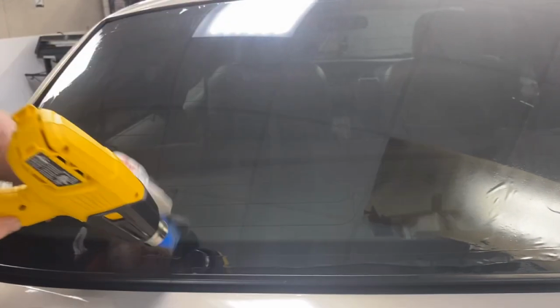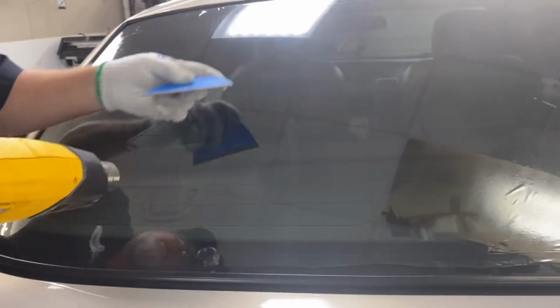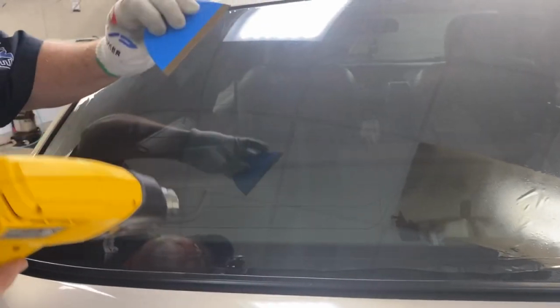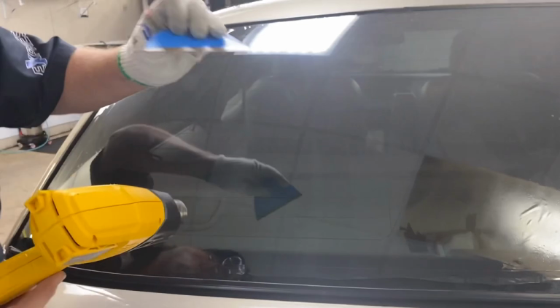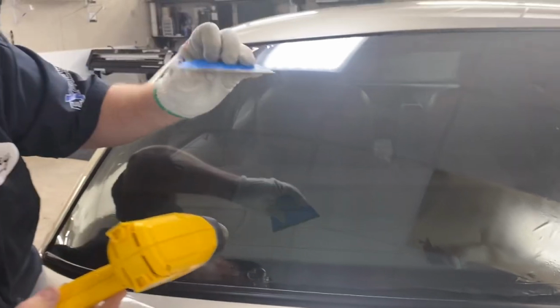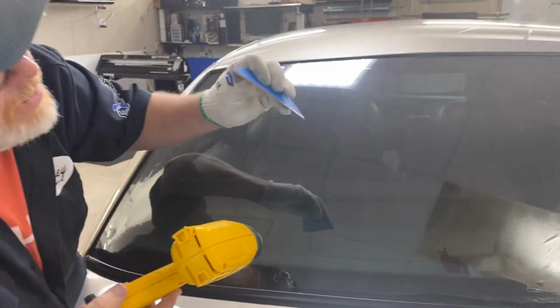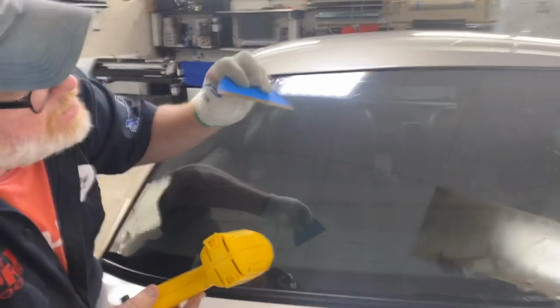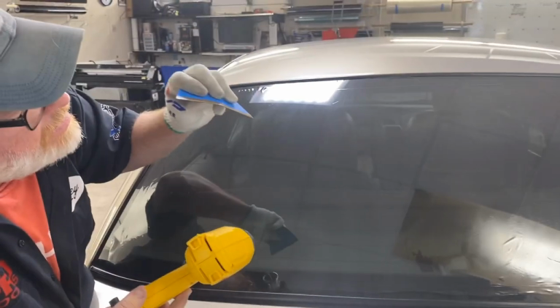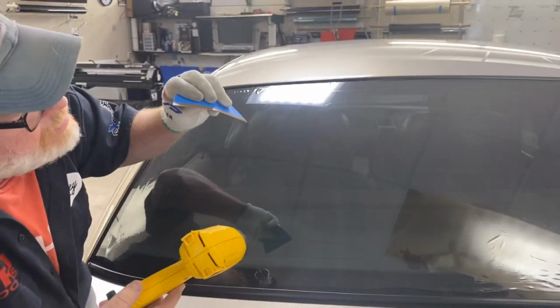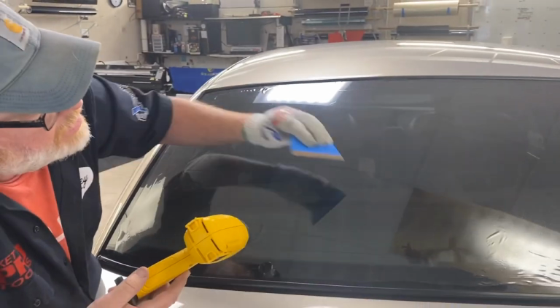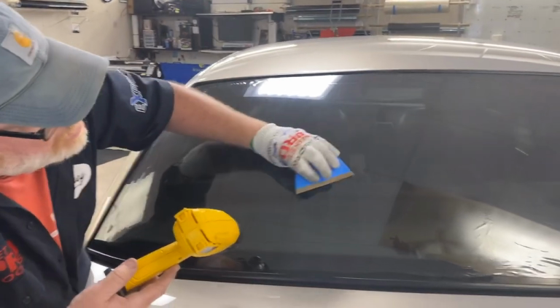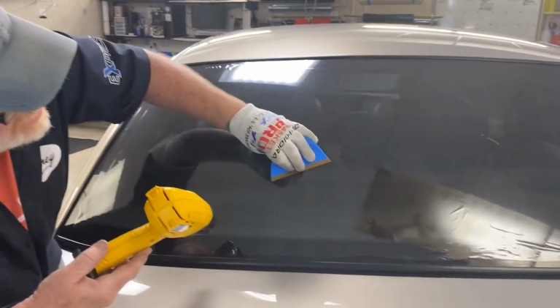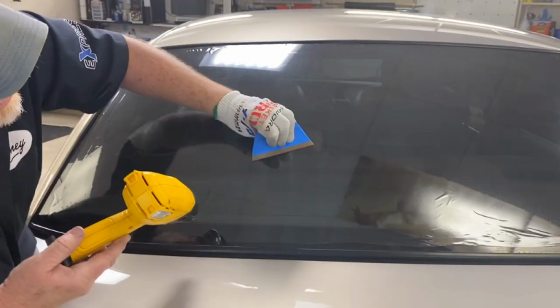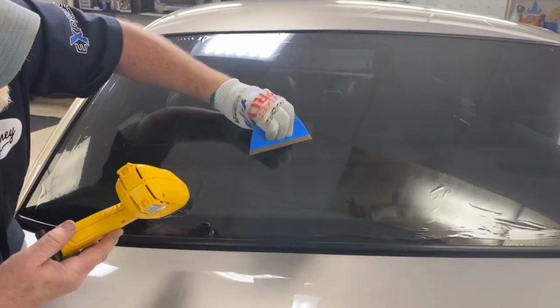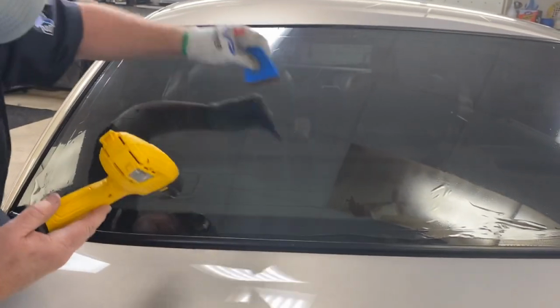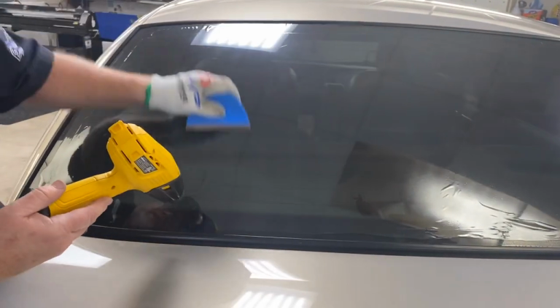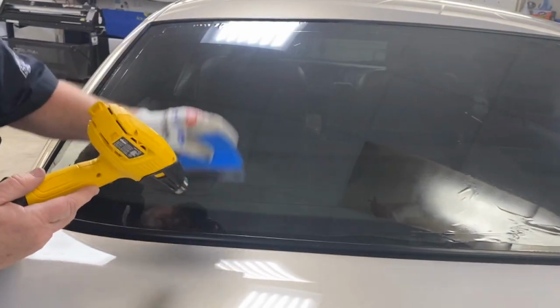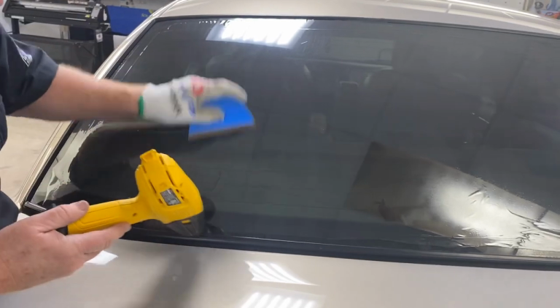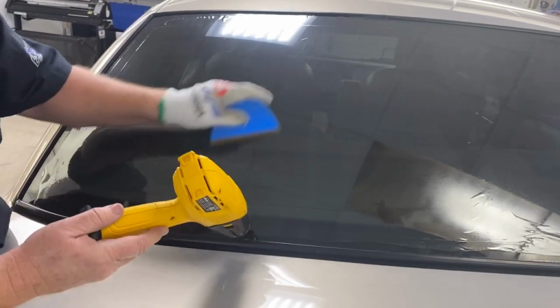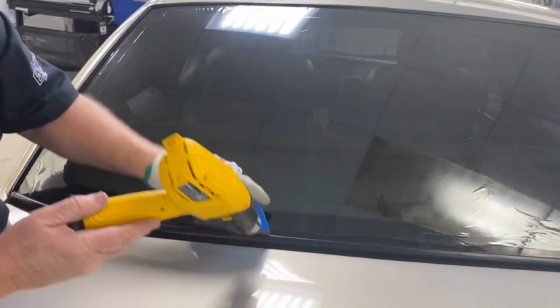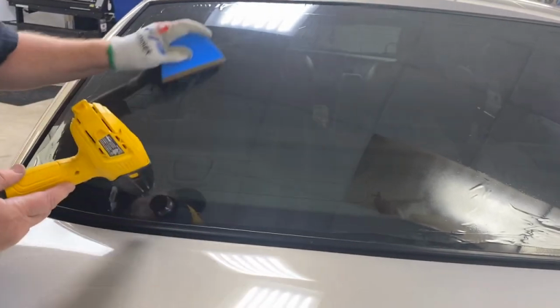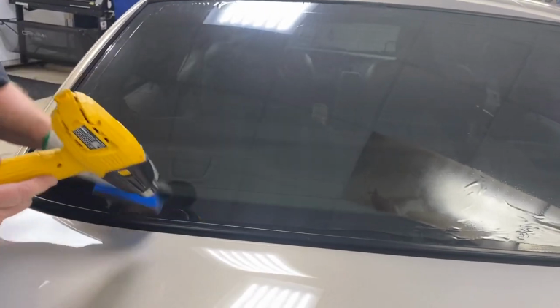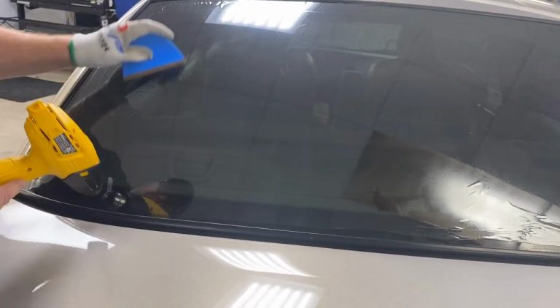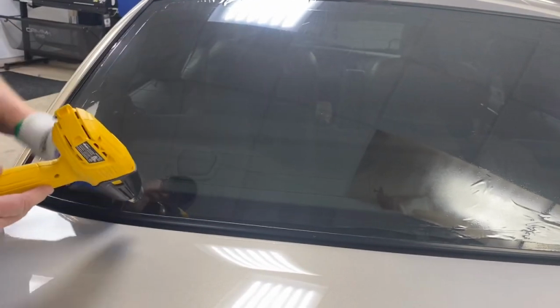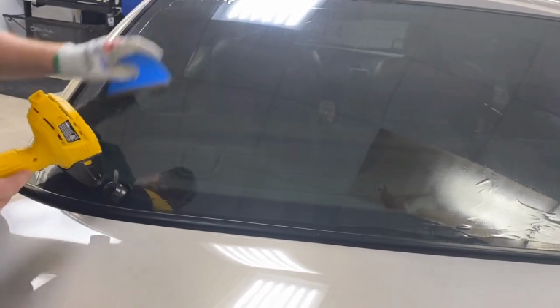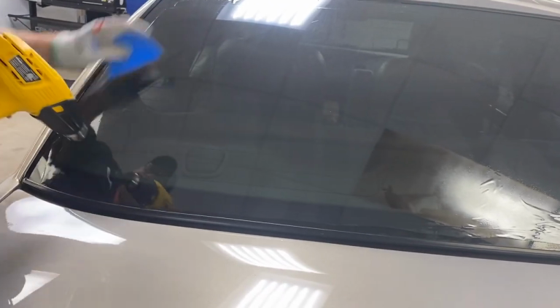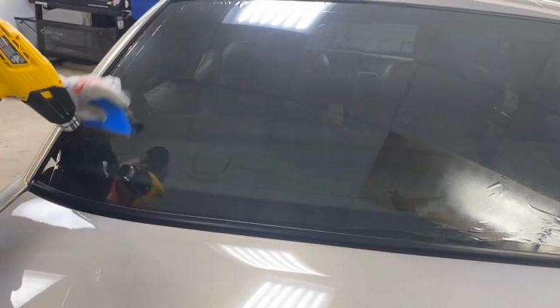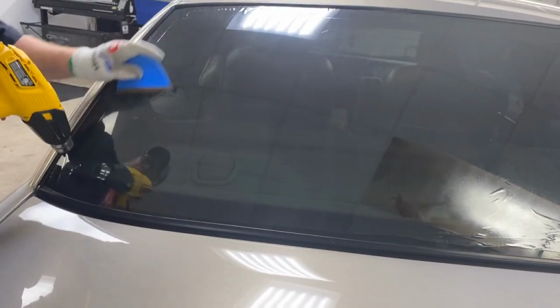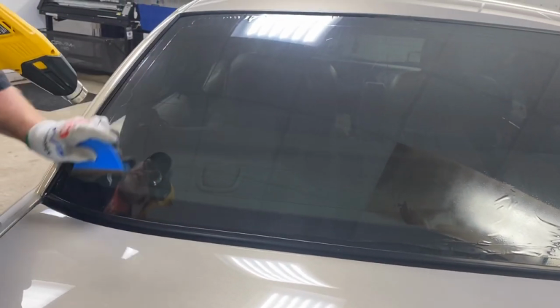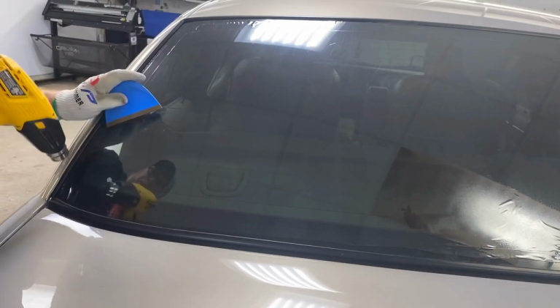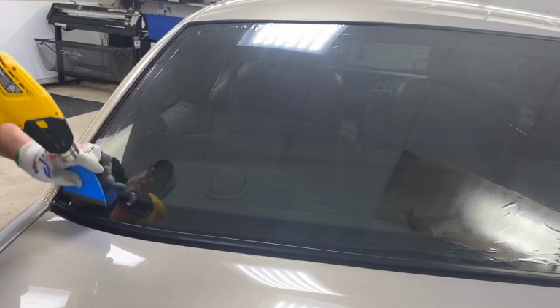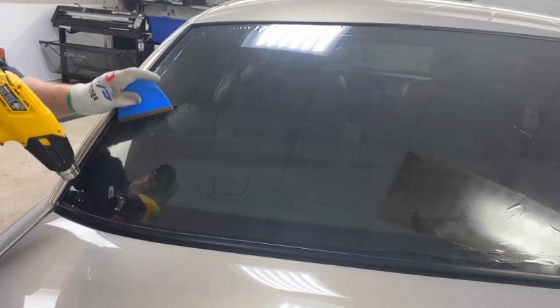The cool thing about this blade is it's stiff enough to push the stuff out and still conform to the glass. That keeps you from — you hold your mouth just right — keeps you from creasing the film.